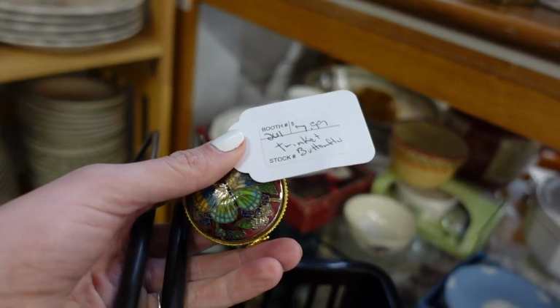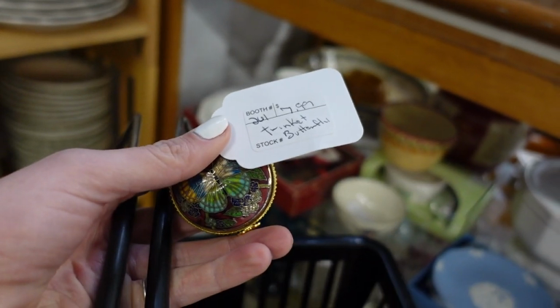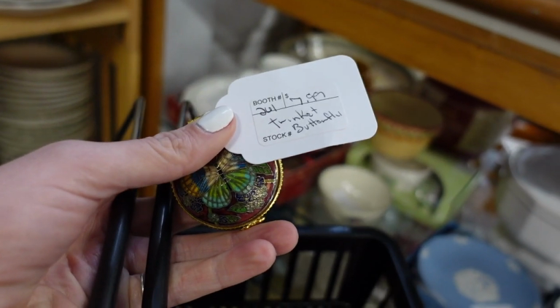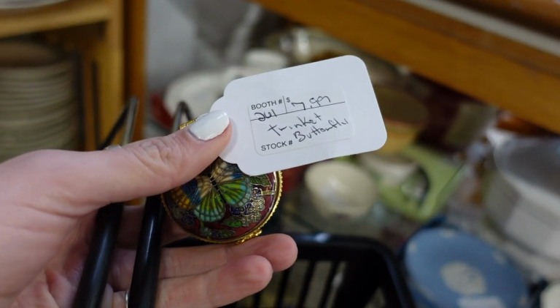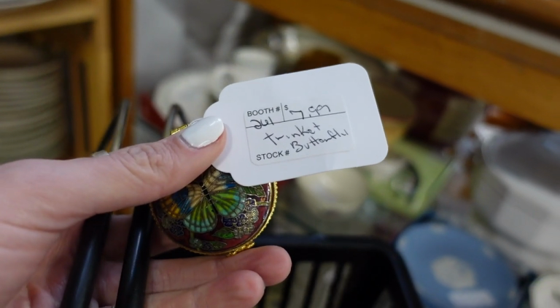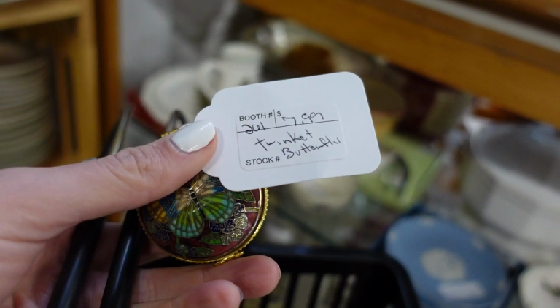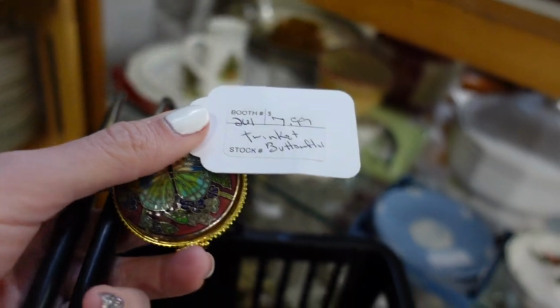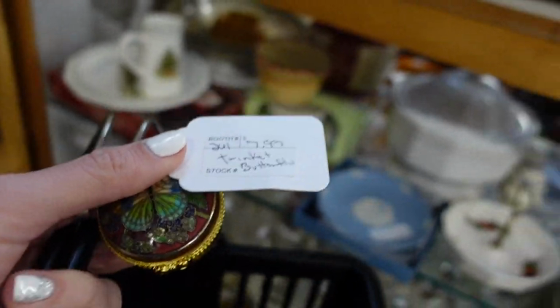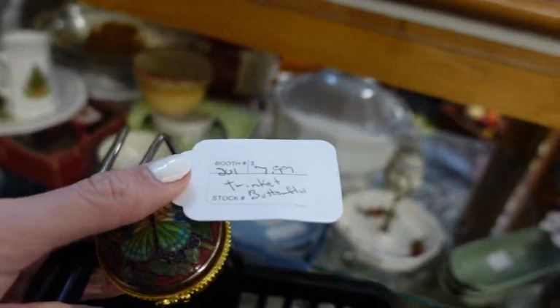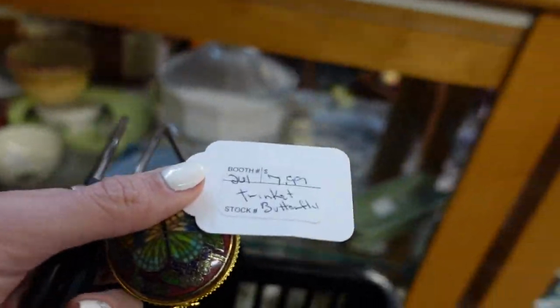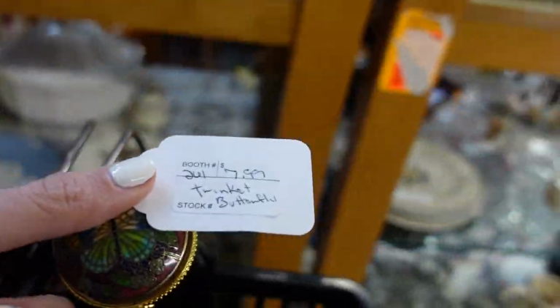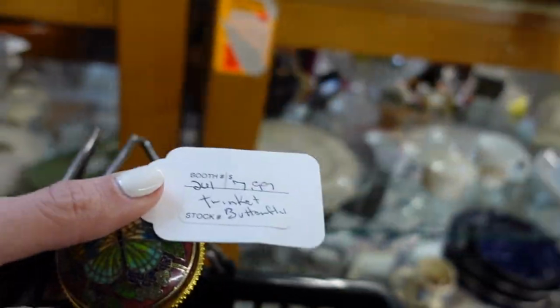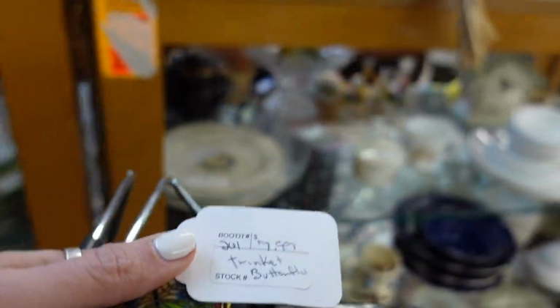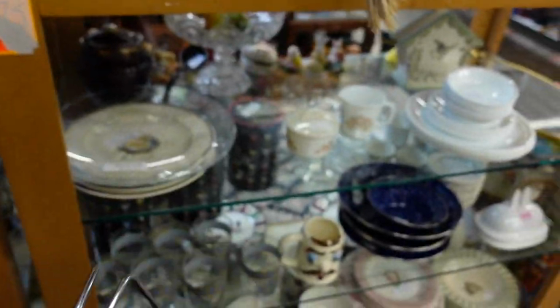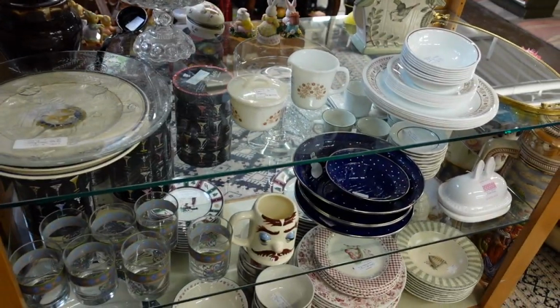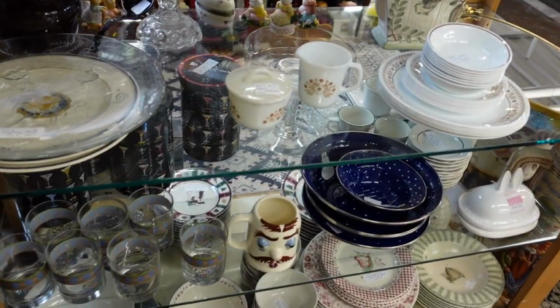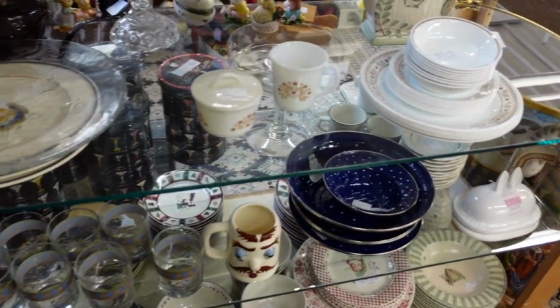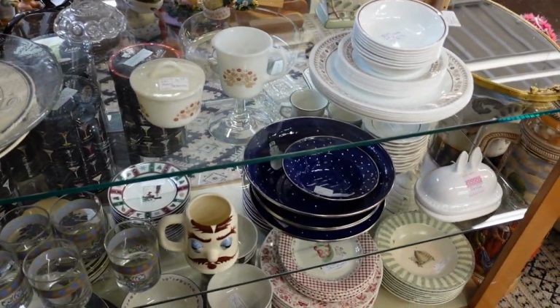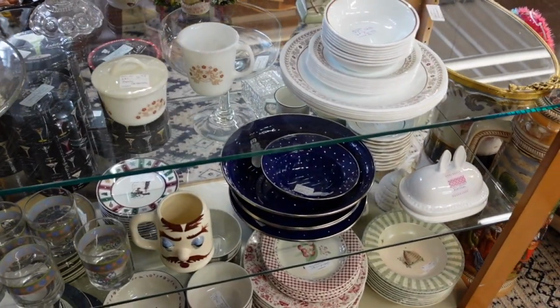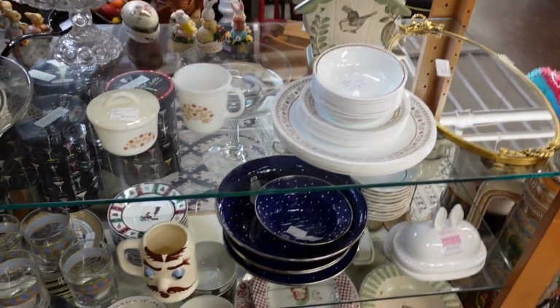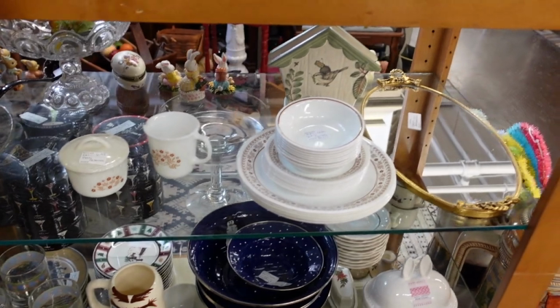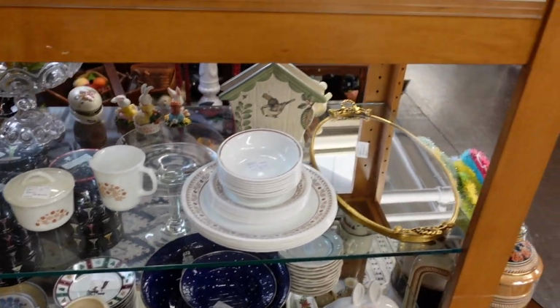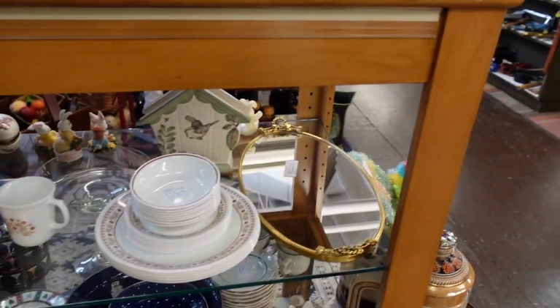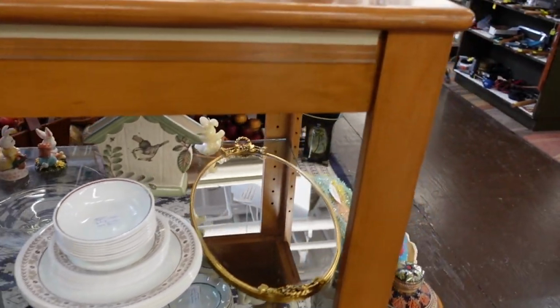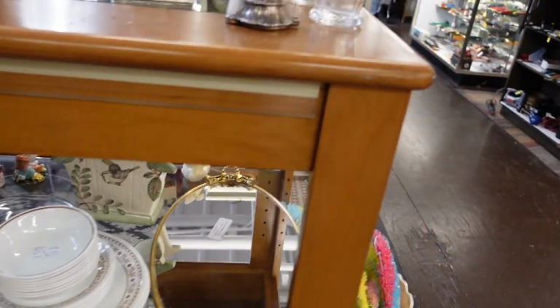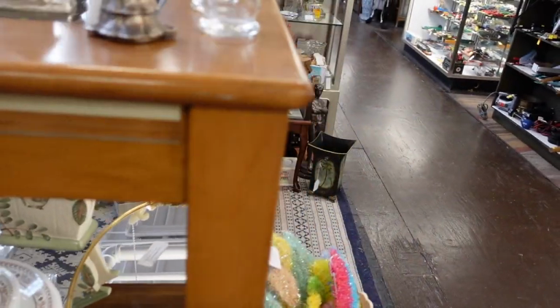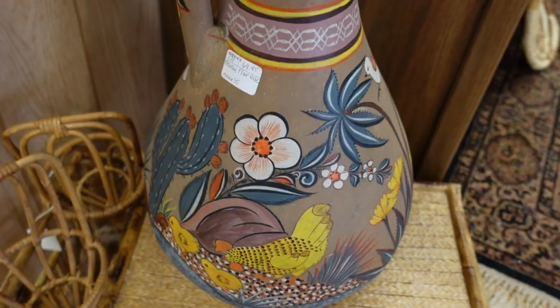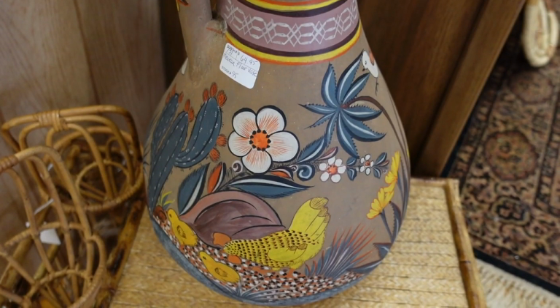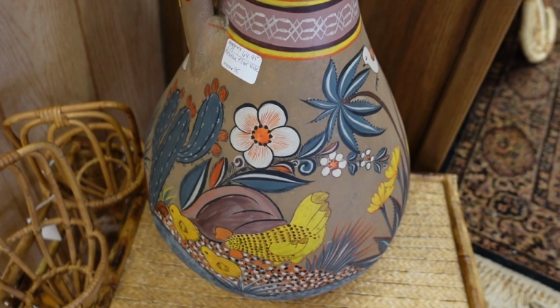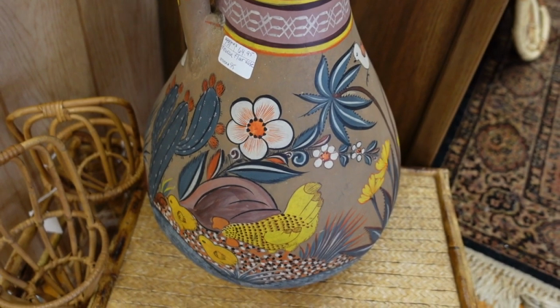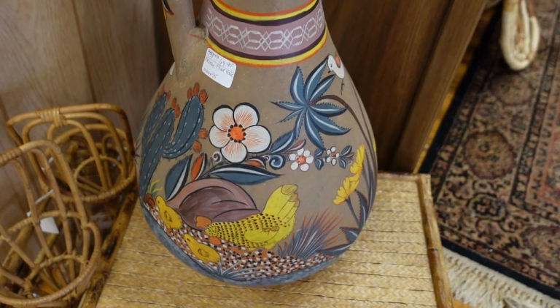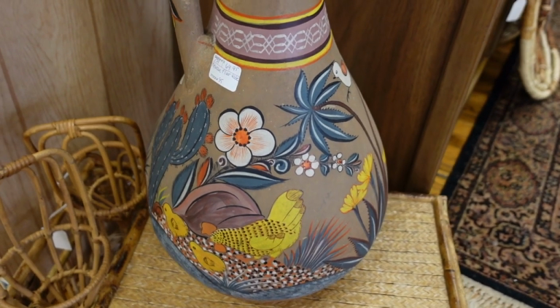Now I did find a little cloisonné trinket box for $7.99. There was a discount on that too — I don't know why I'm not showing the discounts, but I'm not for some reason.